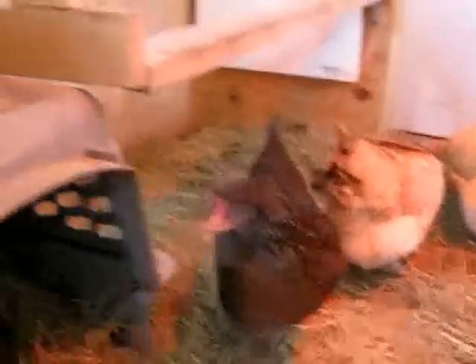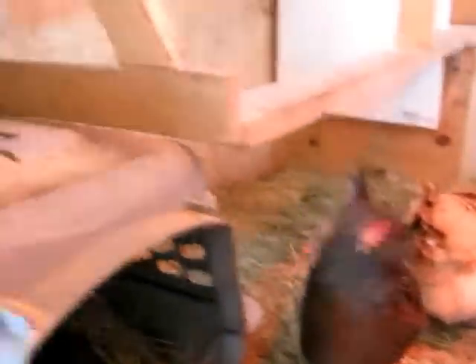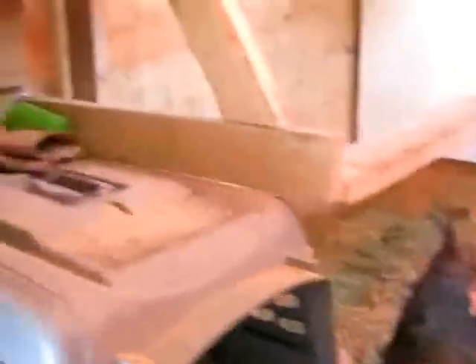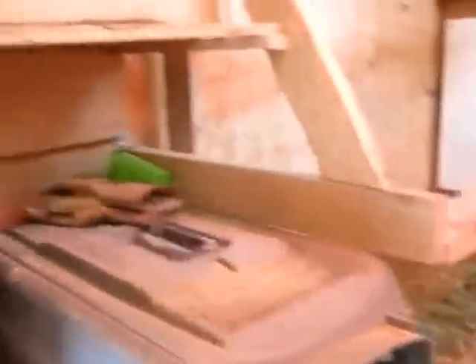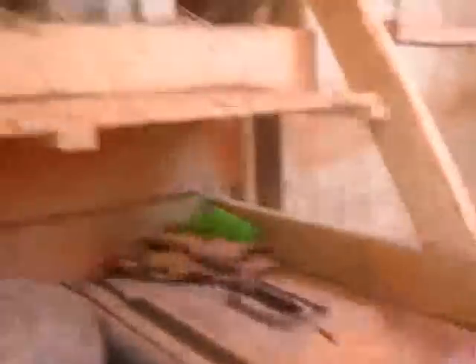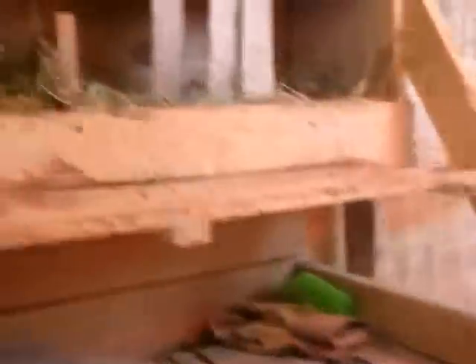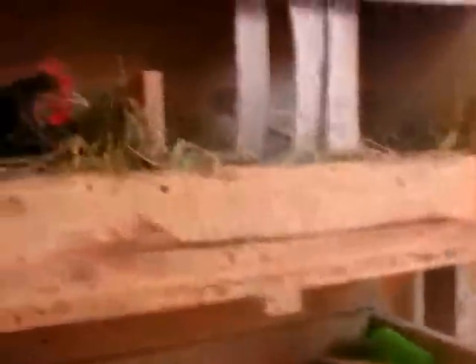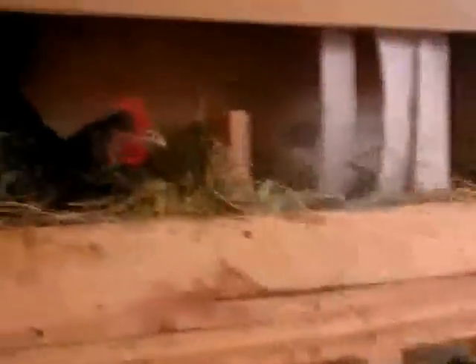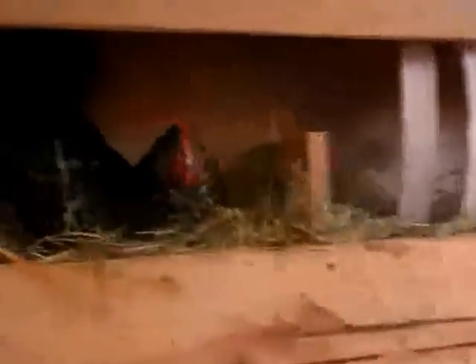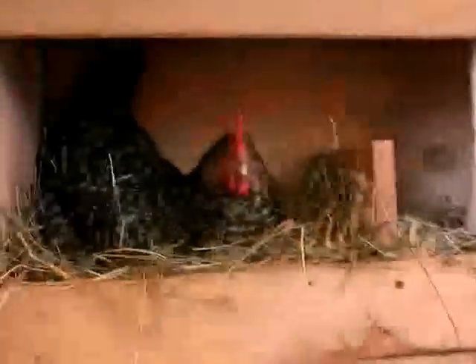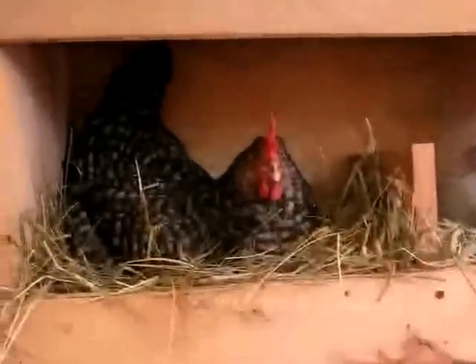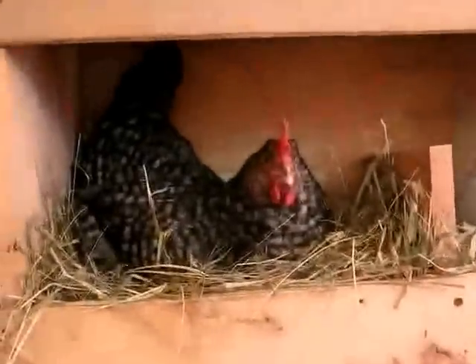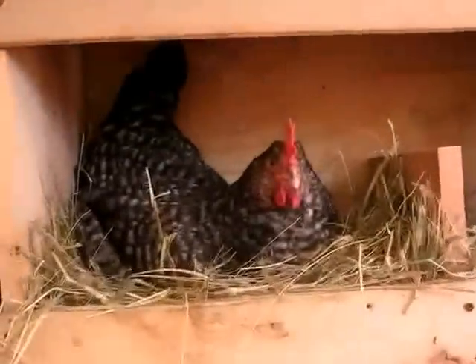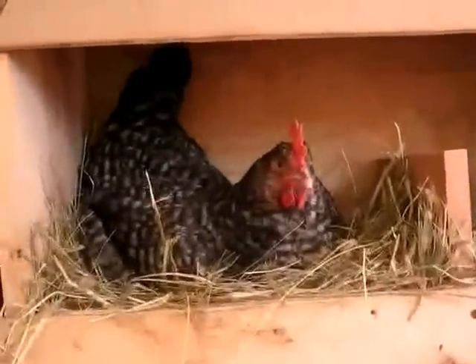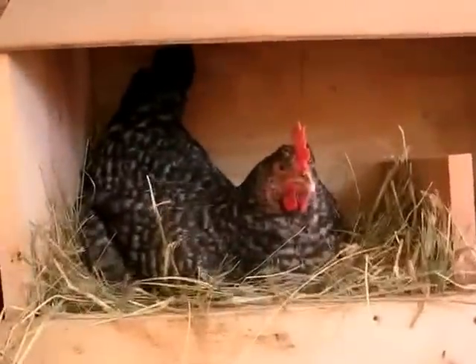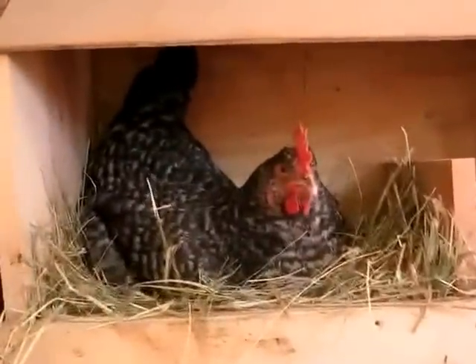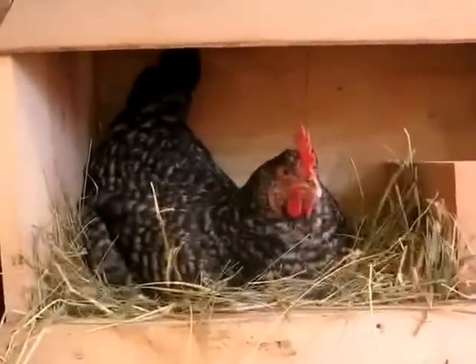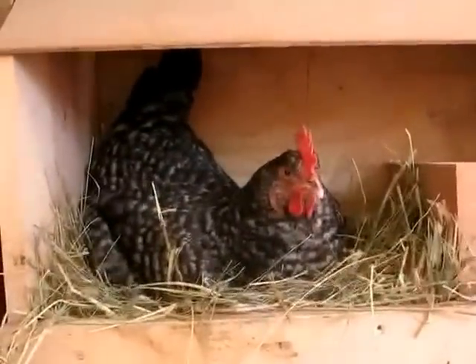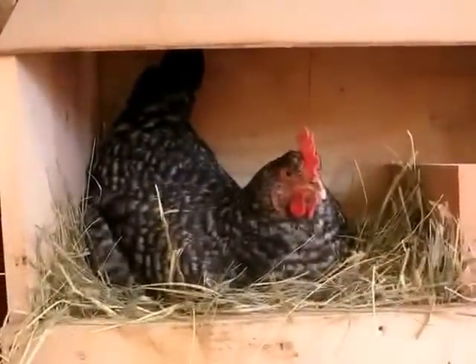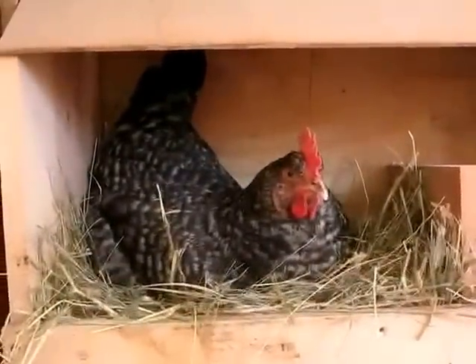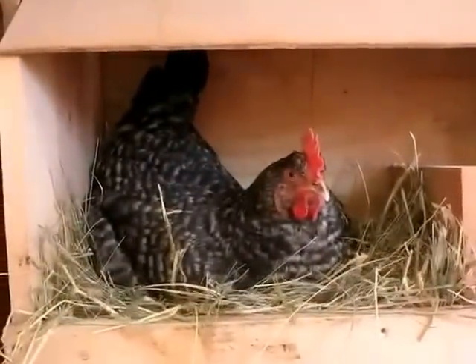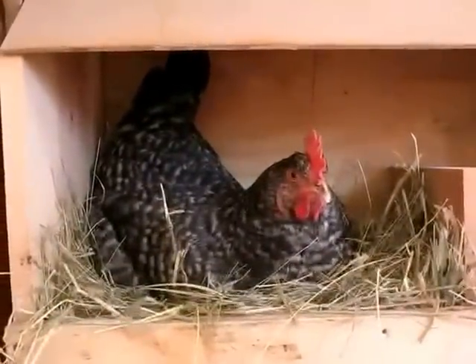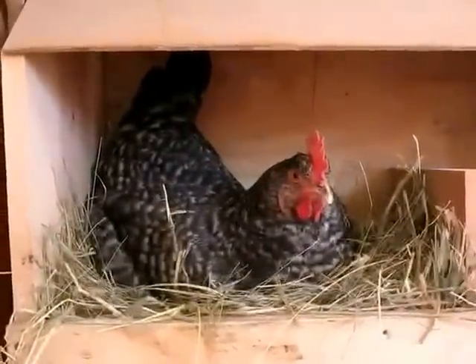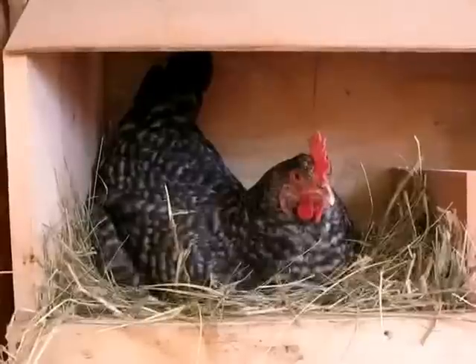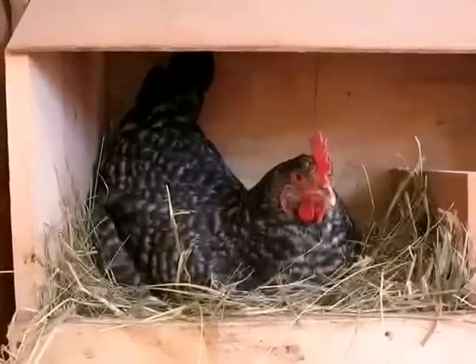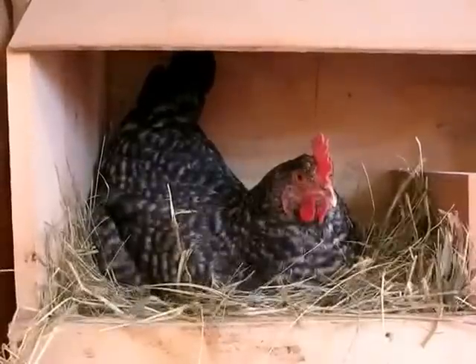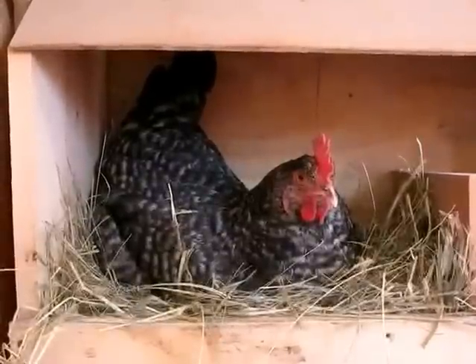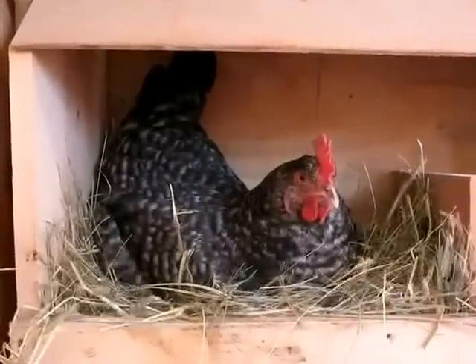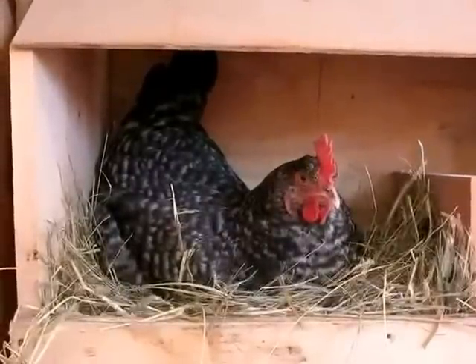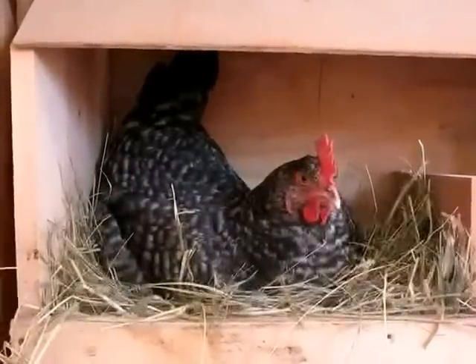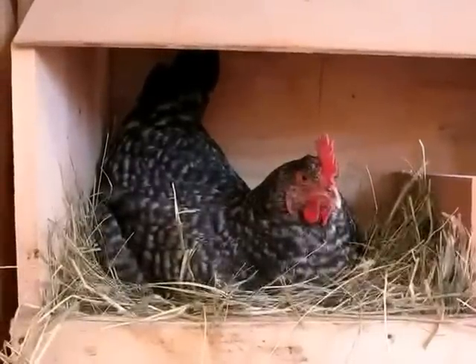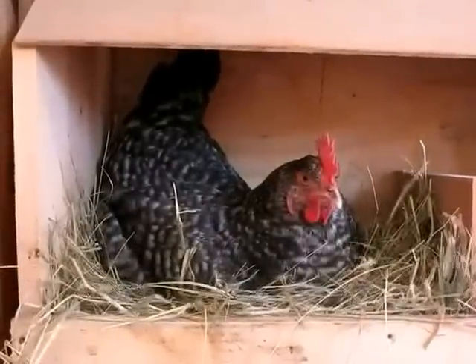And then up in the box is Coco. Coco's laying an egg. She's a Cuckoo Maran, and she lays chocolate brown eggs.